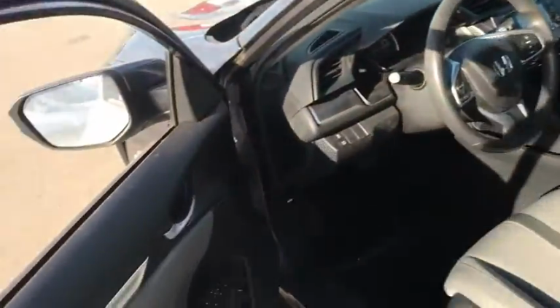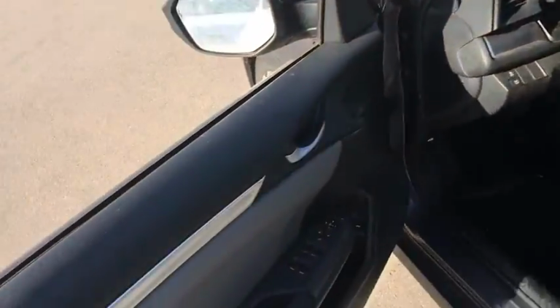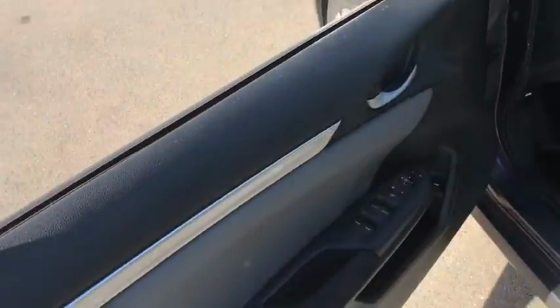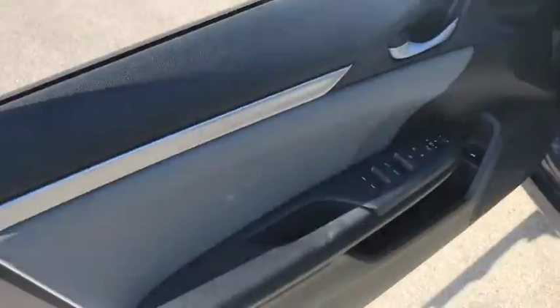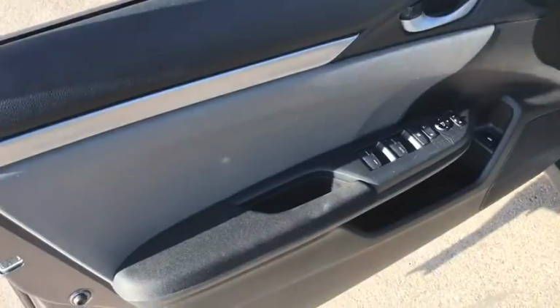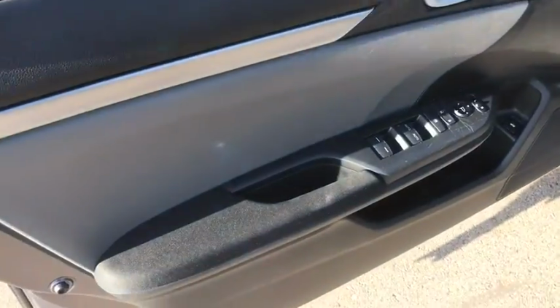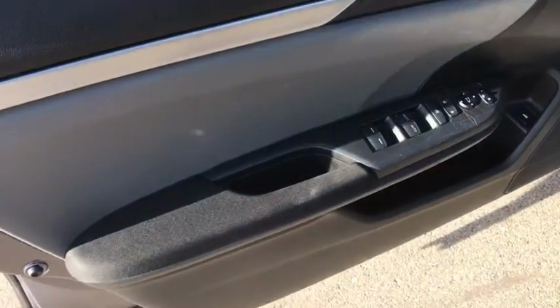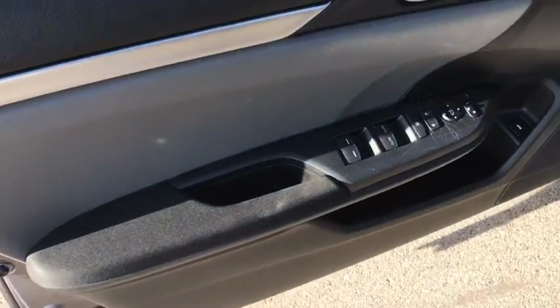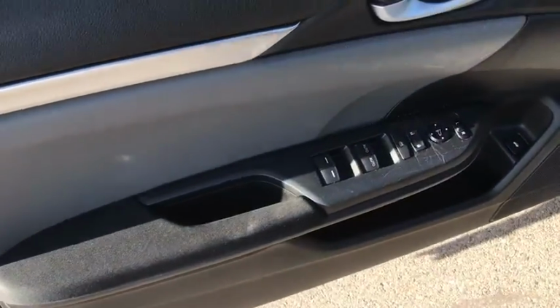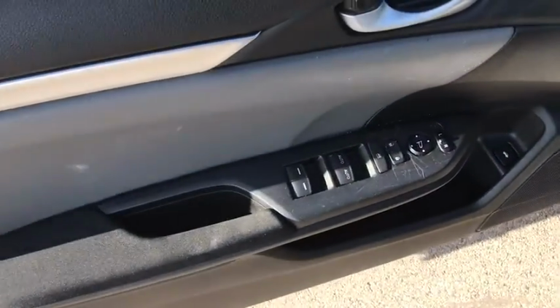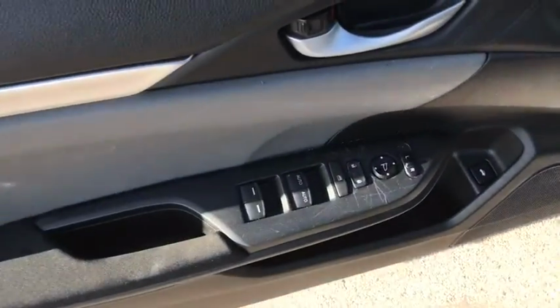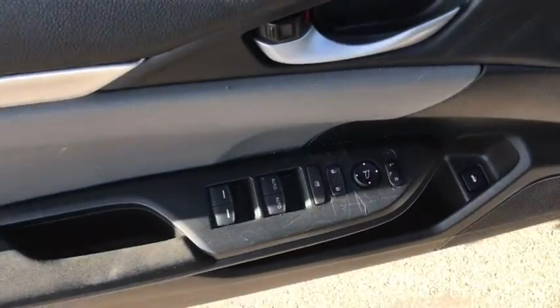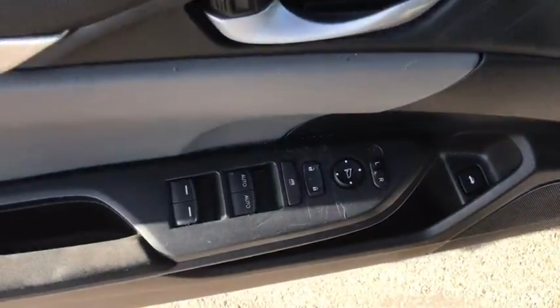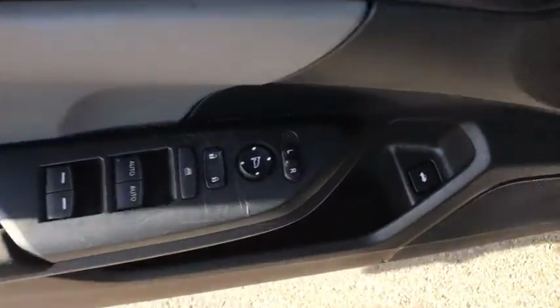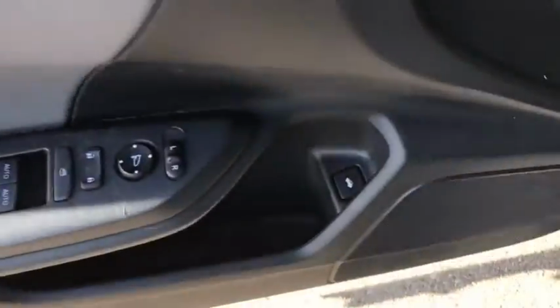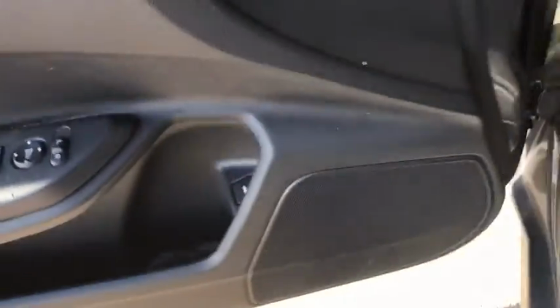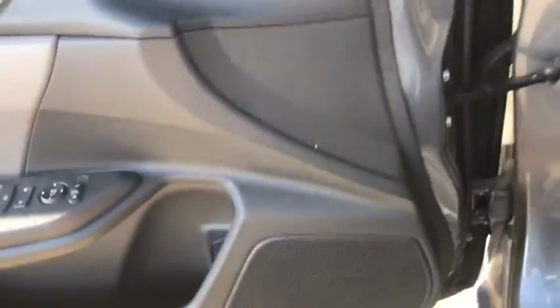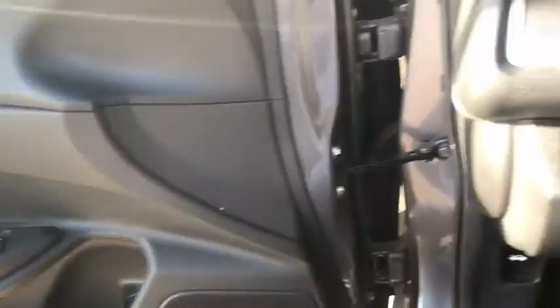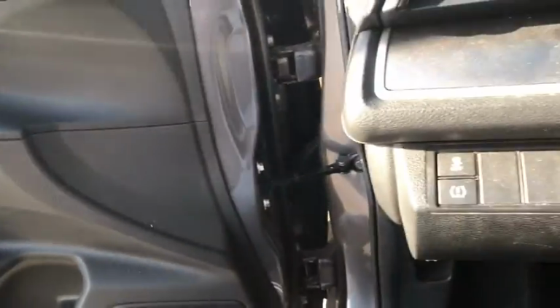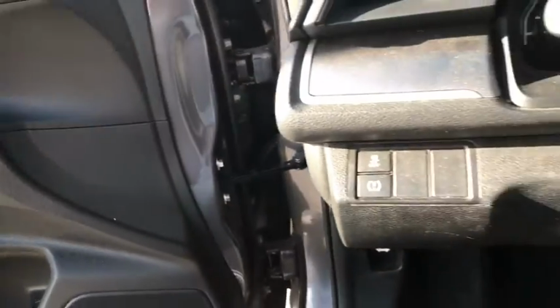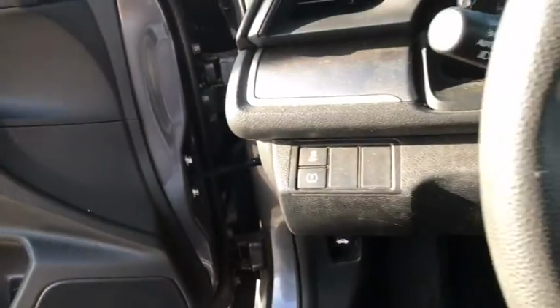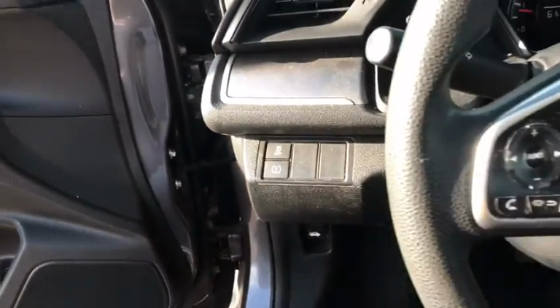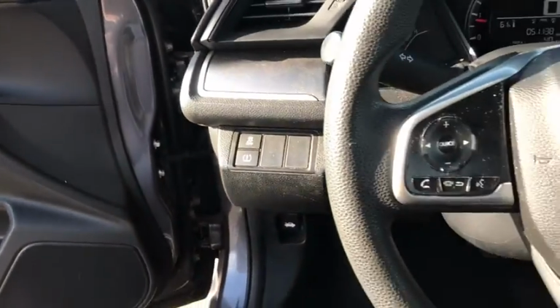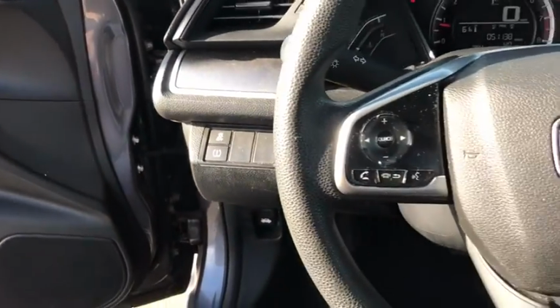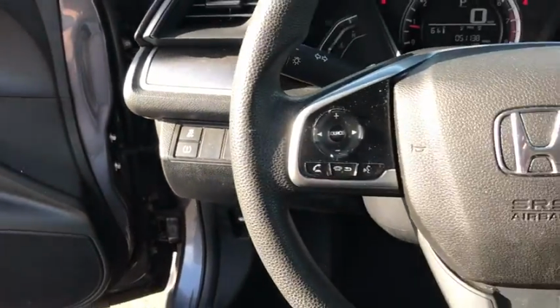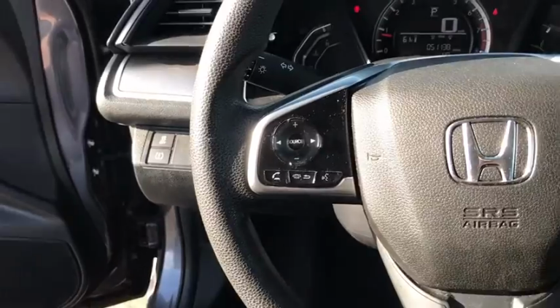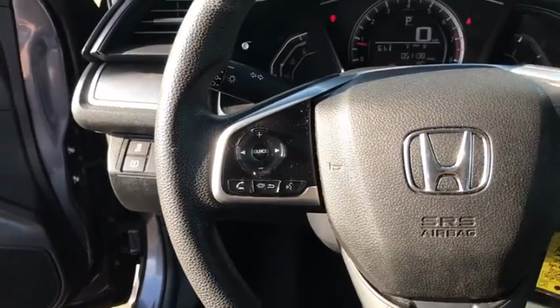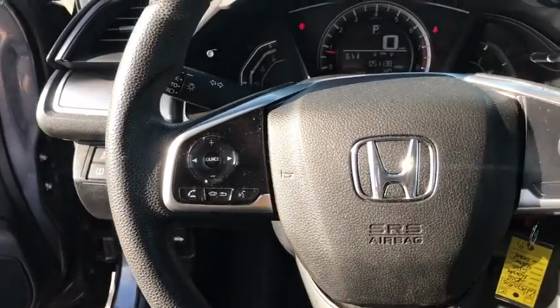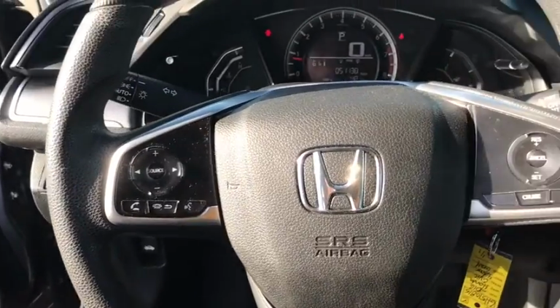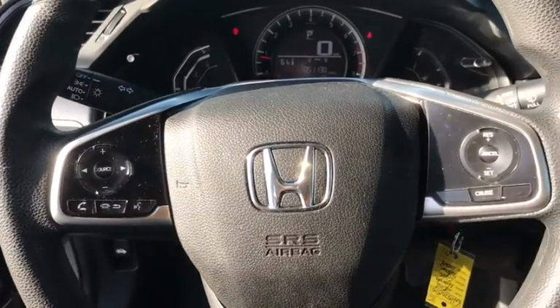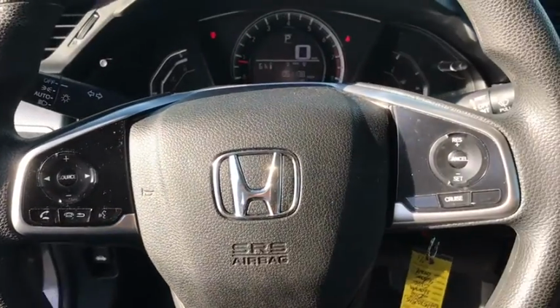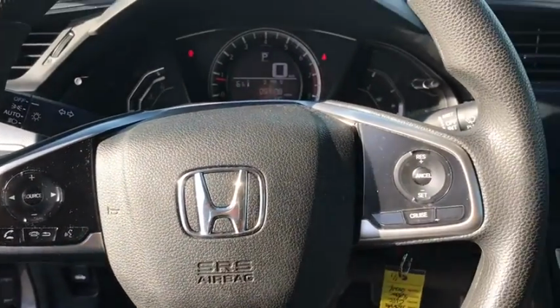Backup camera, anti-lock braking system, steering wheel audio controls, traction control, stability control, keyless entry, Bluetooth.